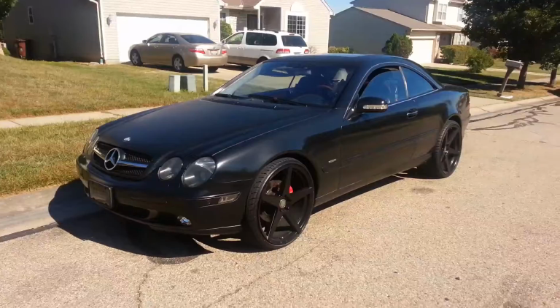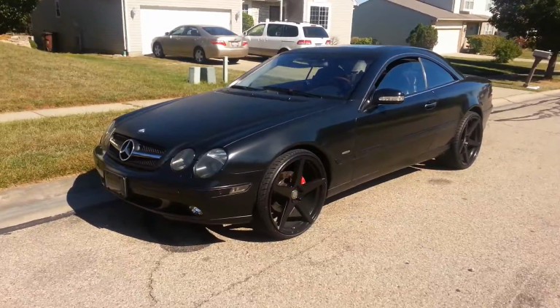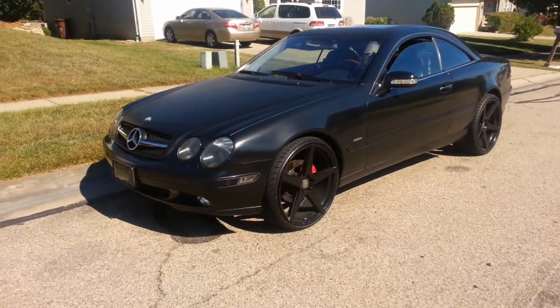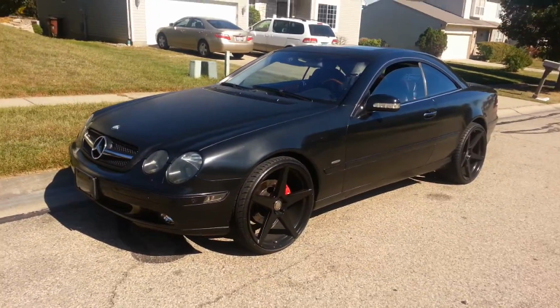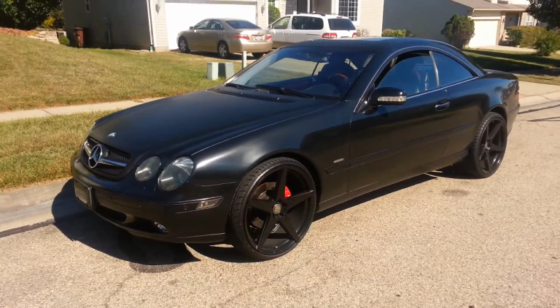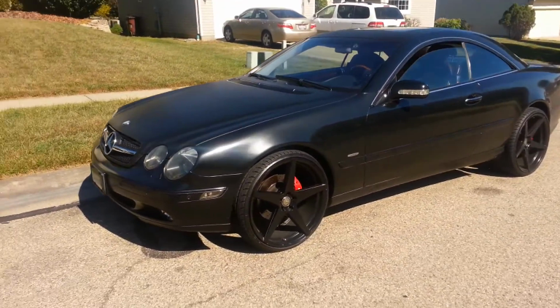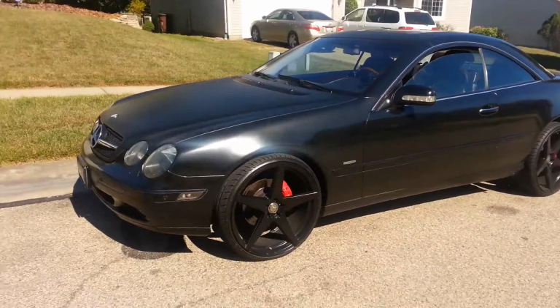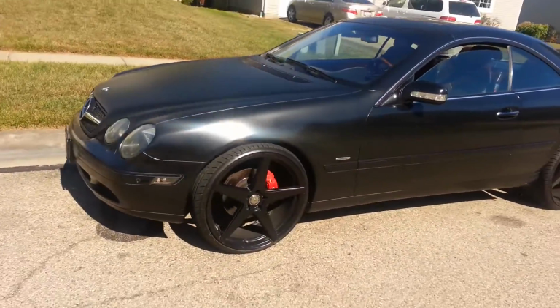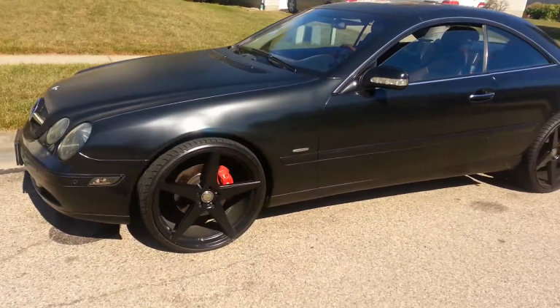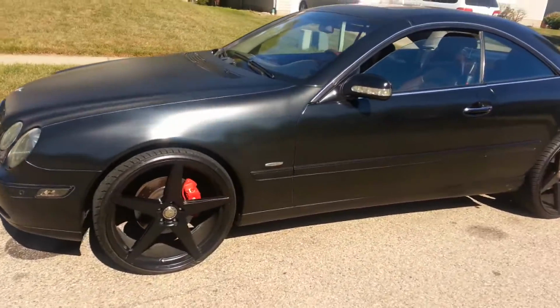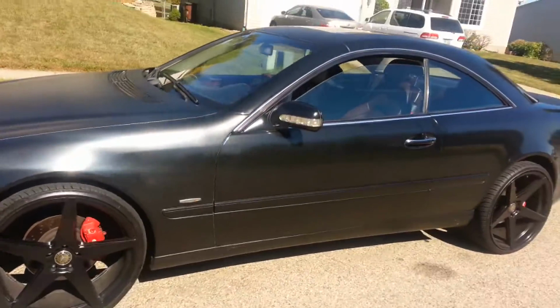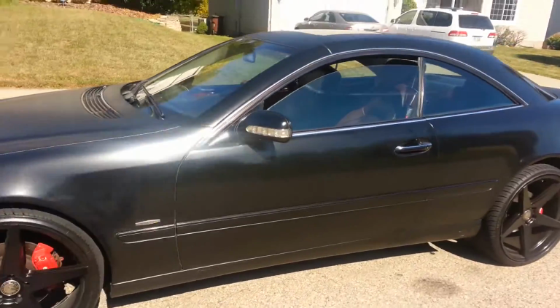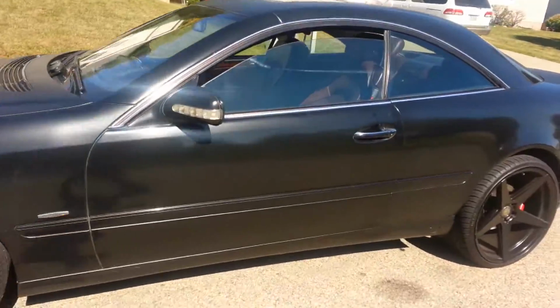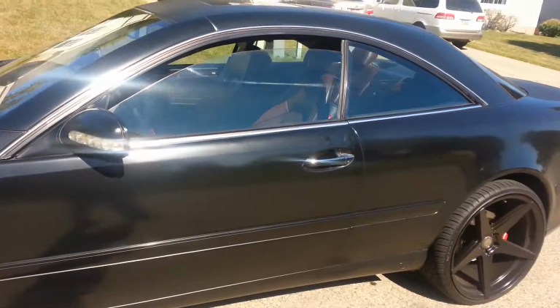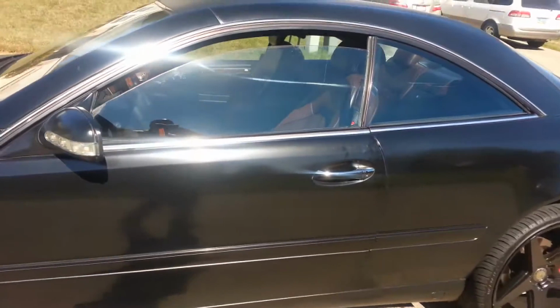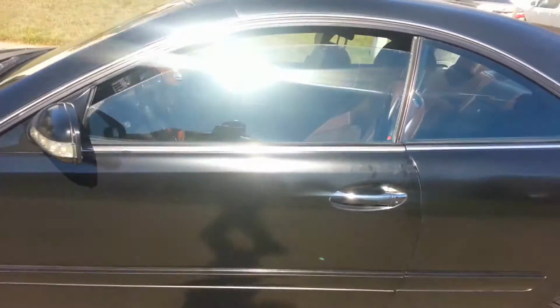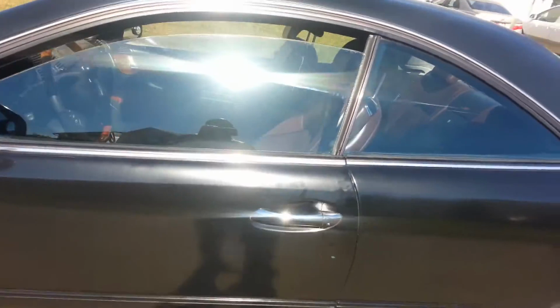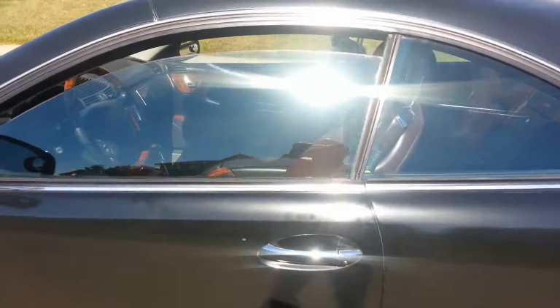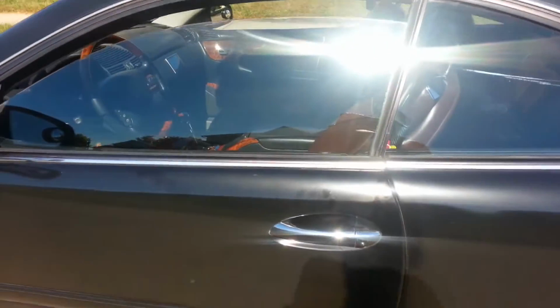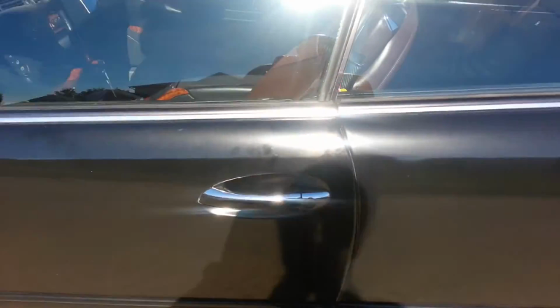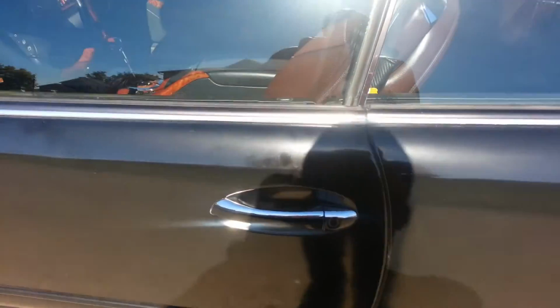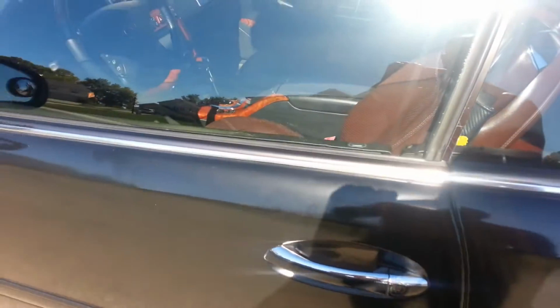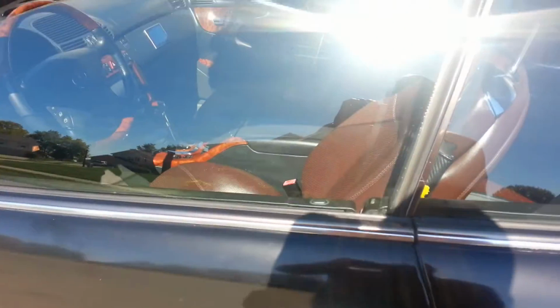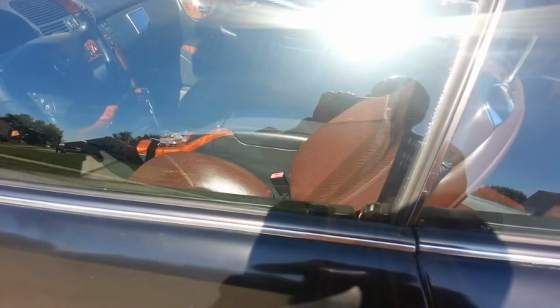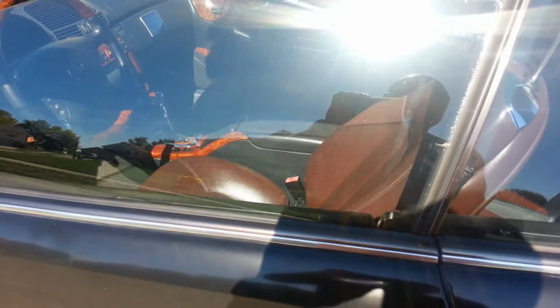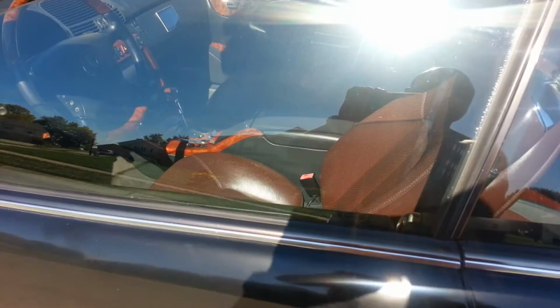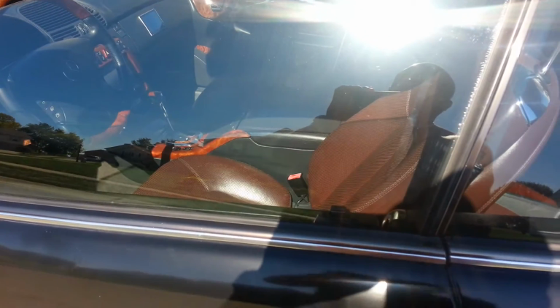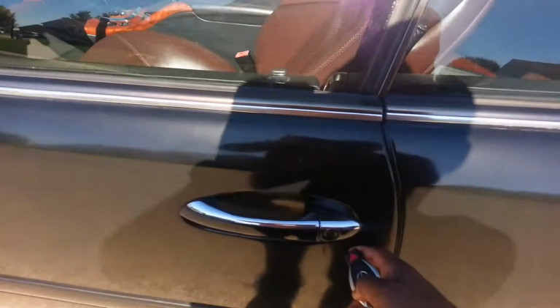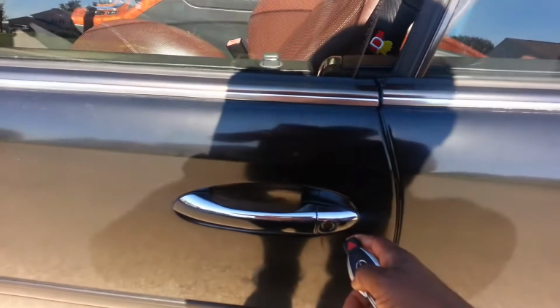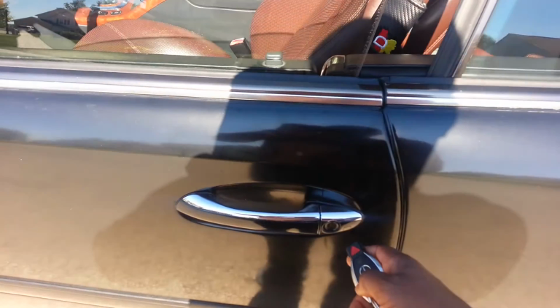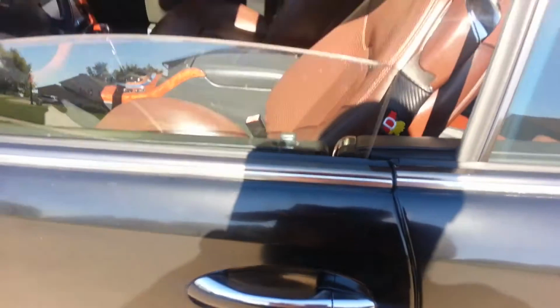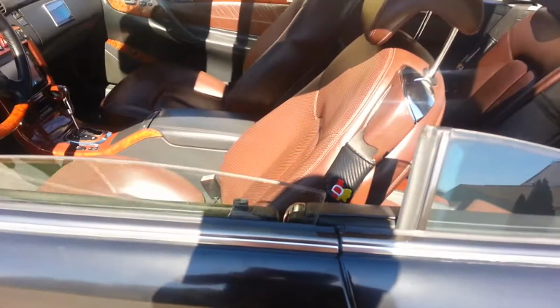We're going to do another update to the CL500. I have another video posted of it — just an exterior shot — but I'm going to show you the interior of it now.